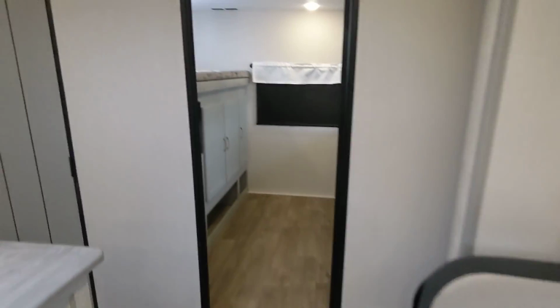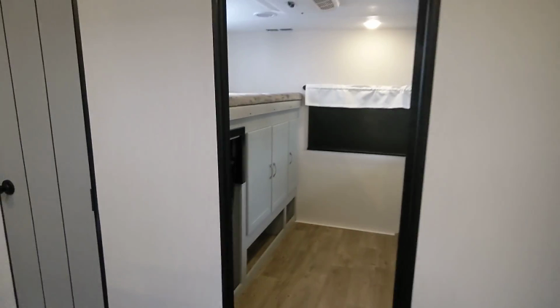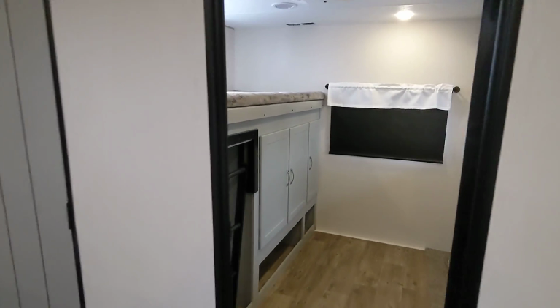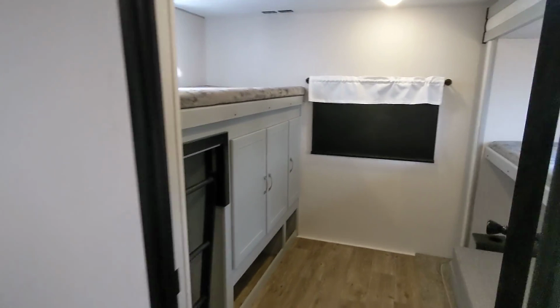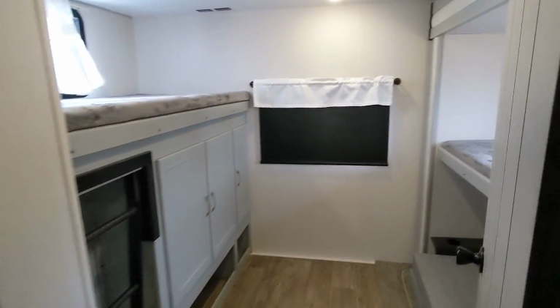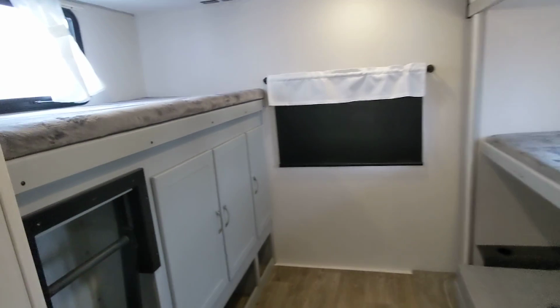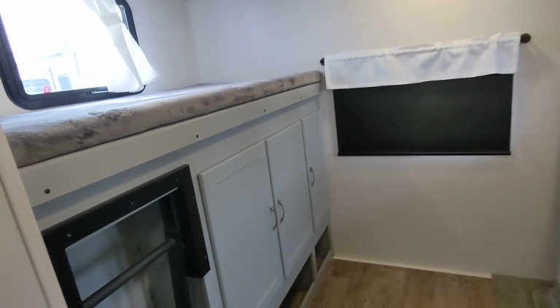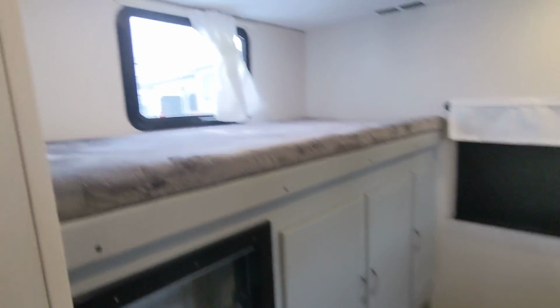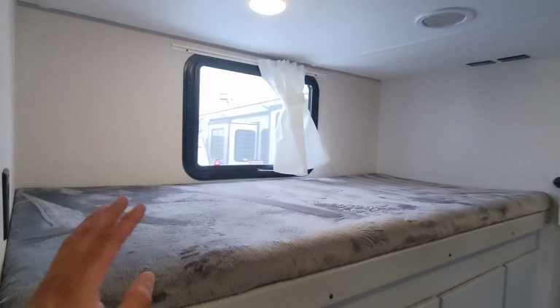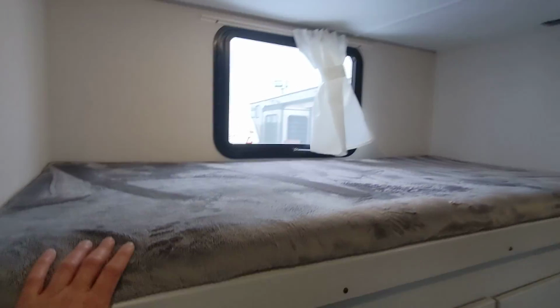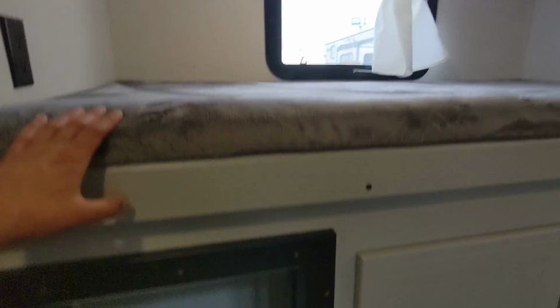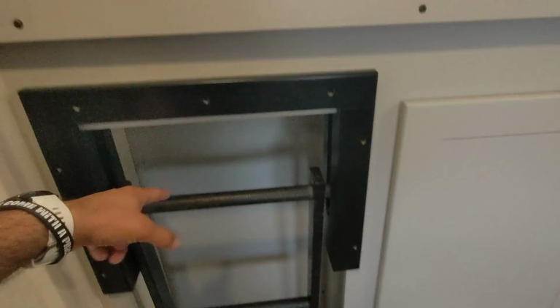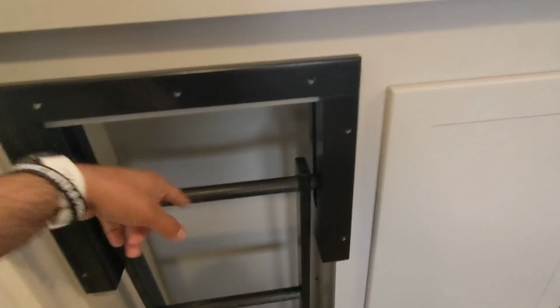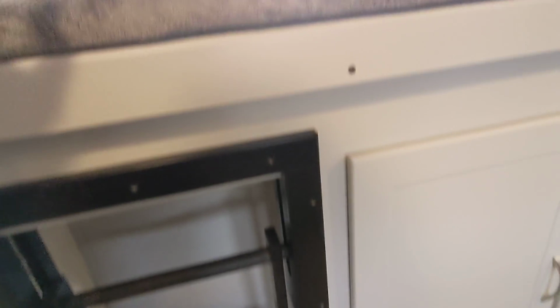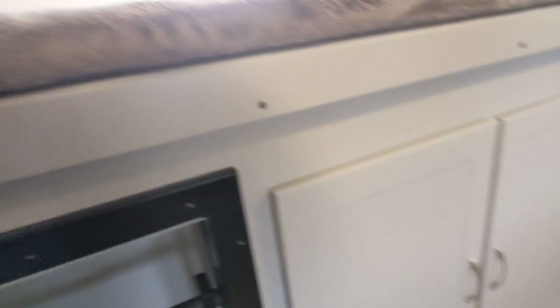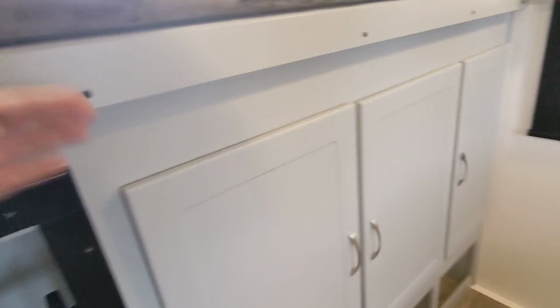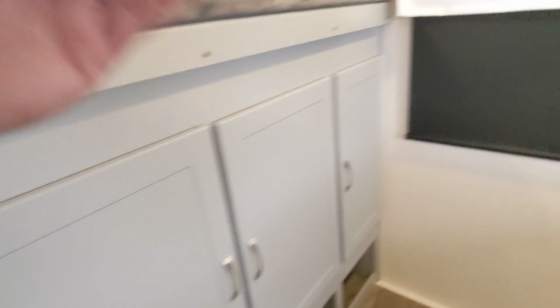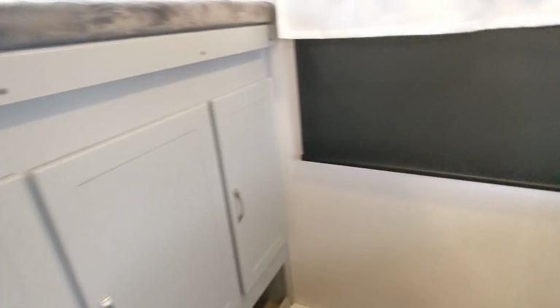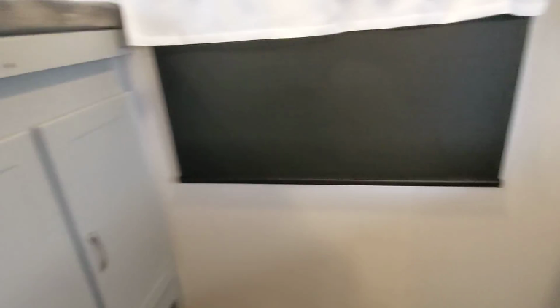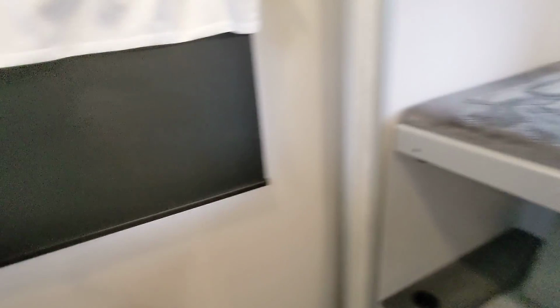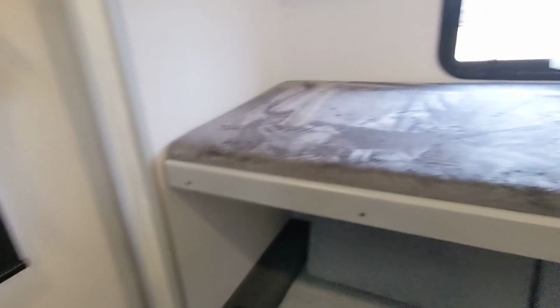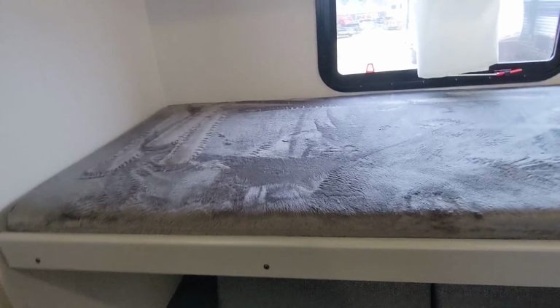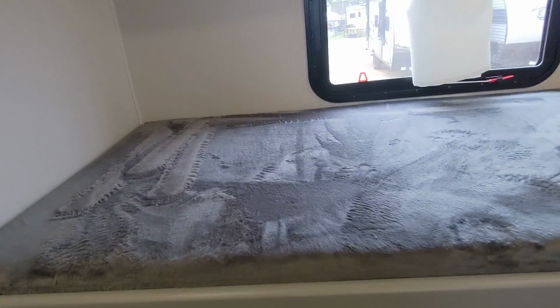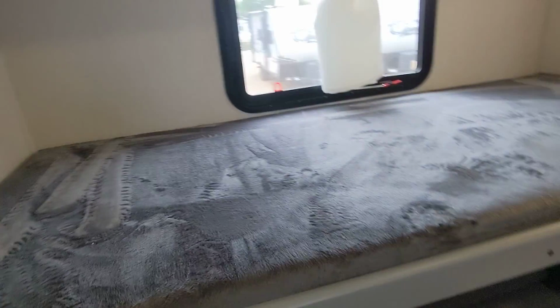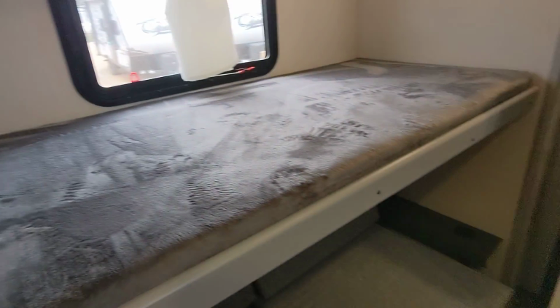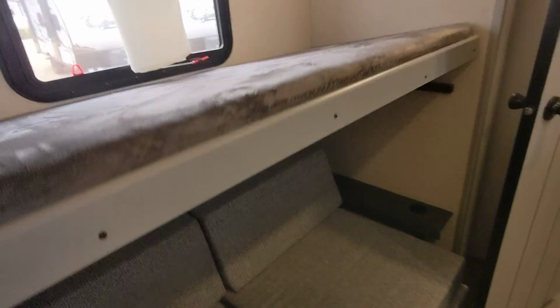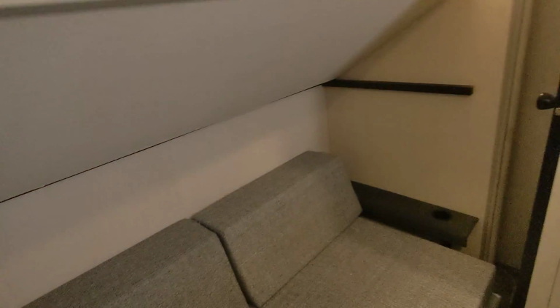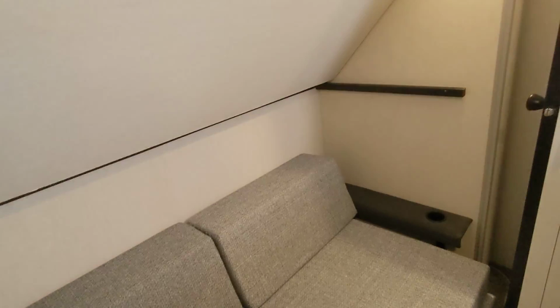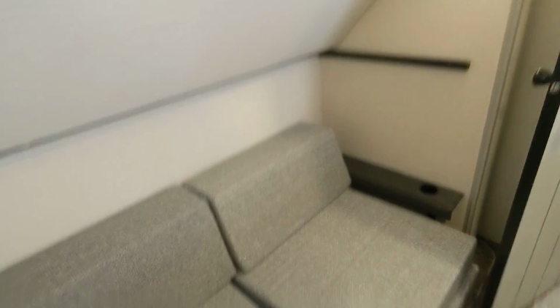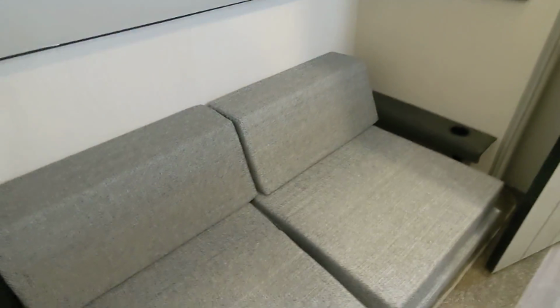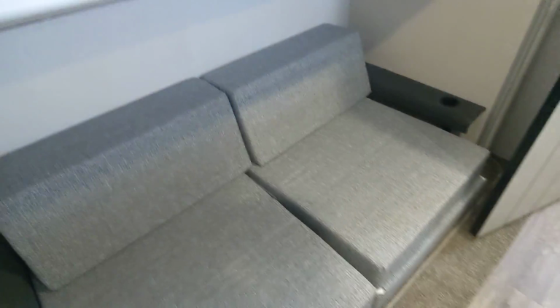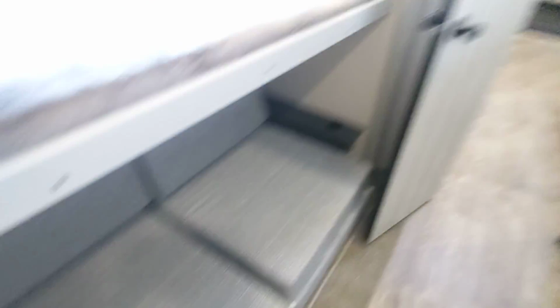Here we have the bunk room with the third slide. Single bunk, a ladder for this bunk, plenty of storage throughout. There's a single bunk here that you can fold up to get out of the way, and a cube couch there as well.